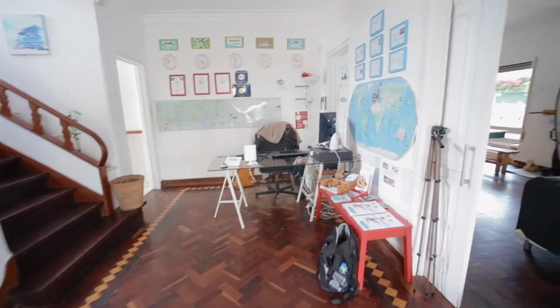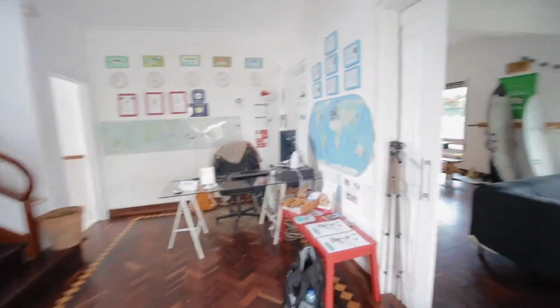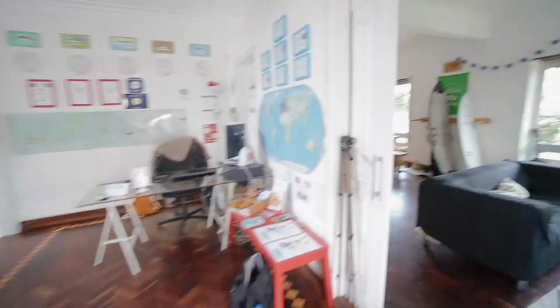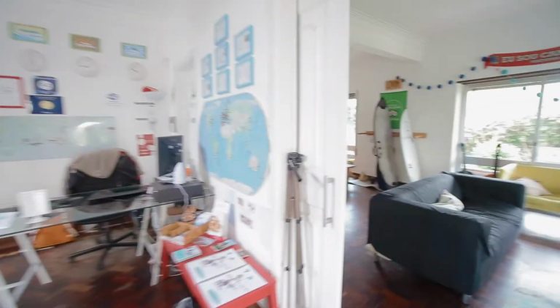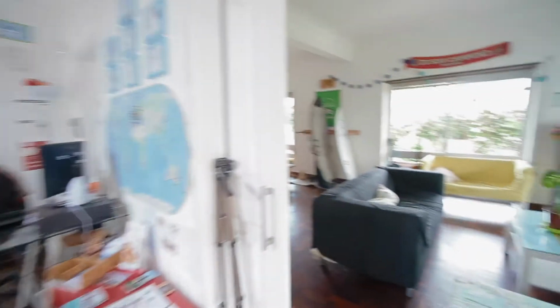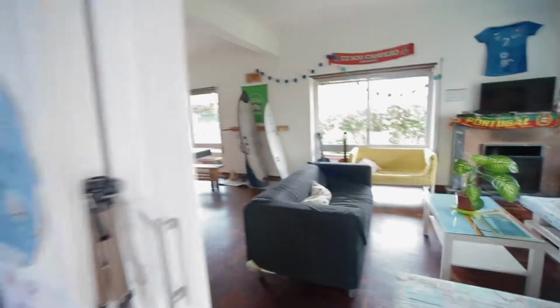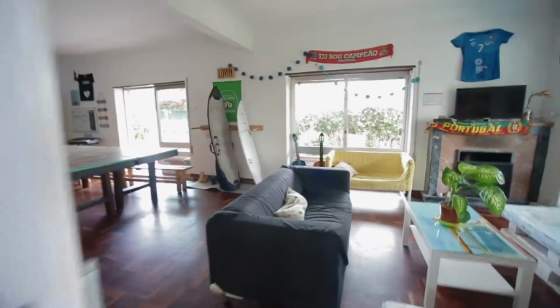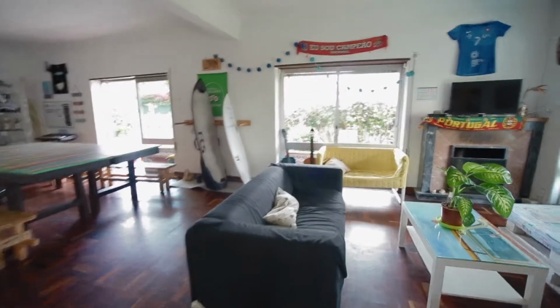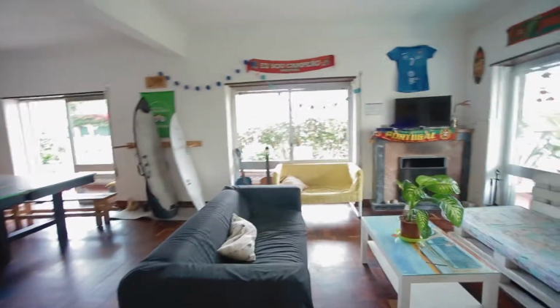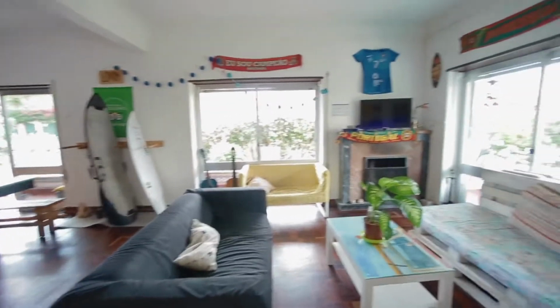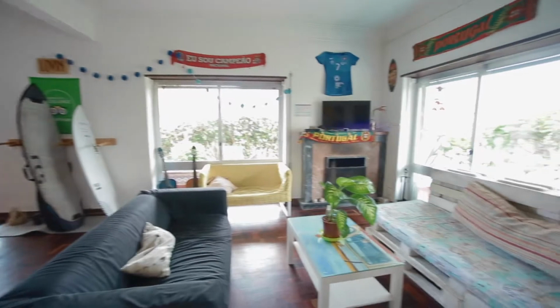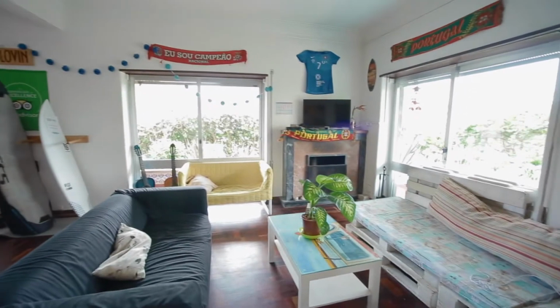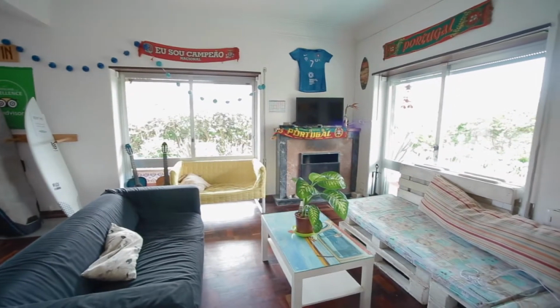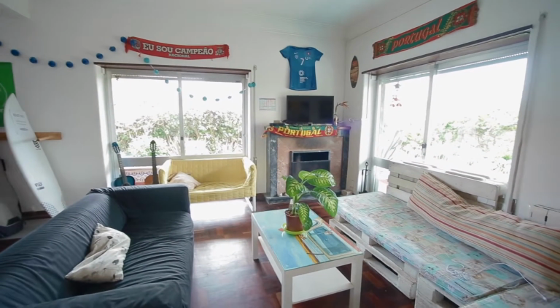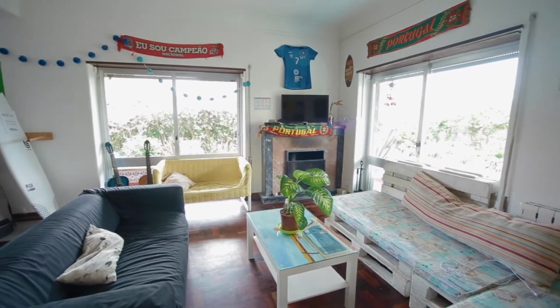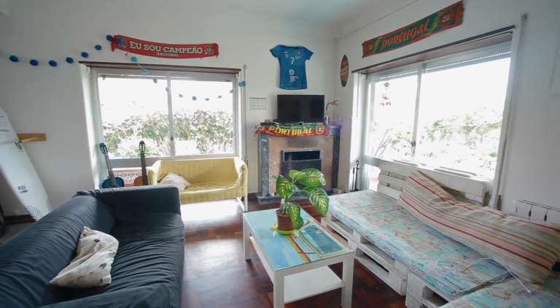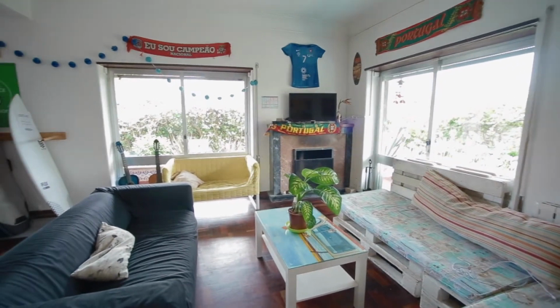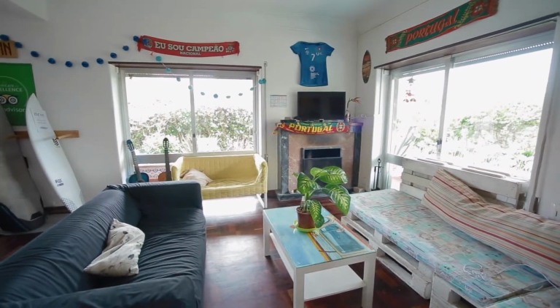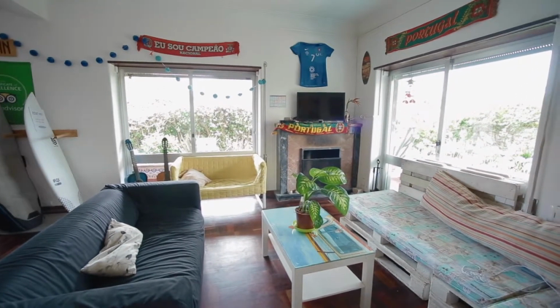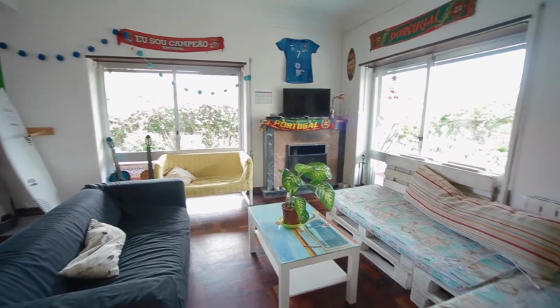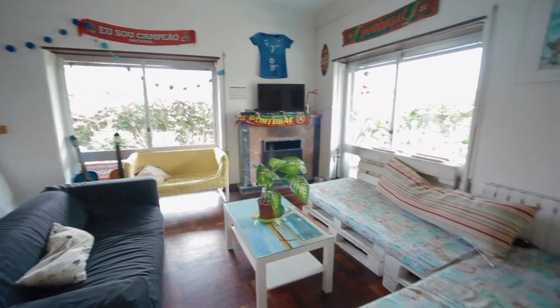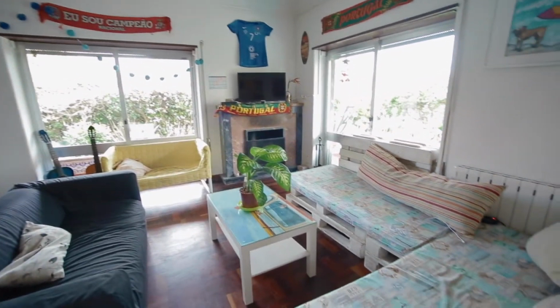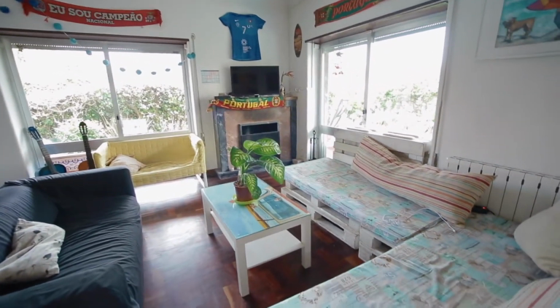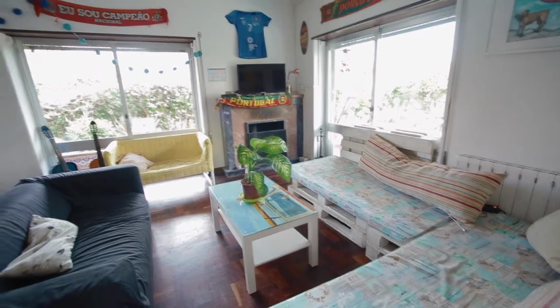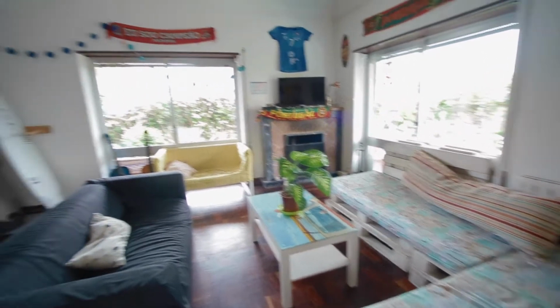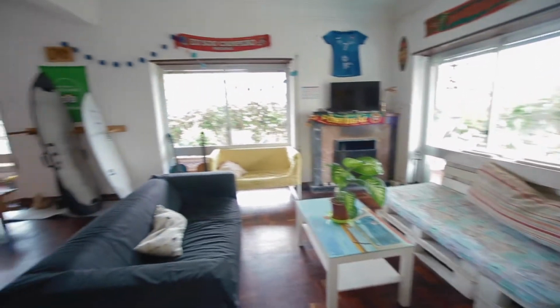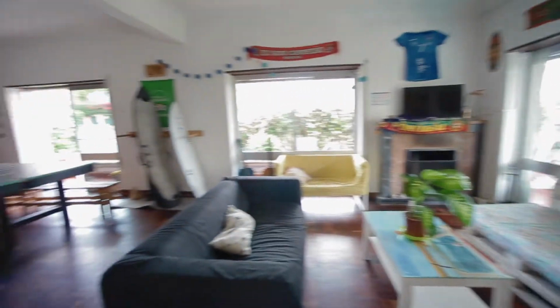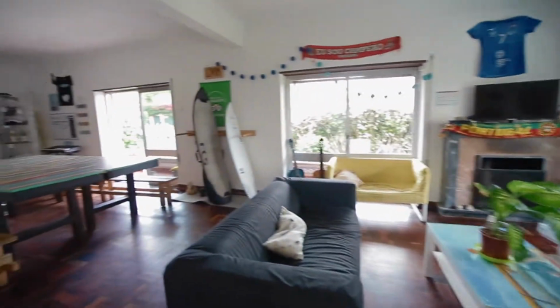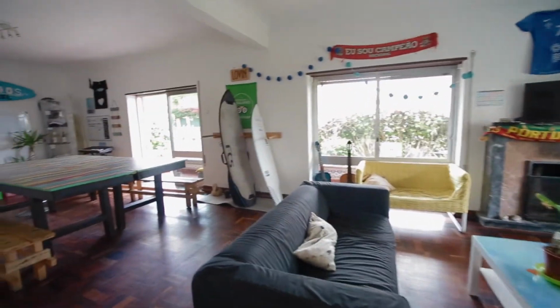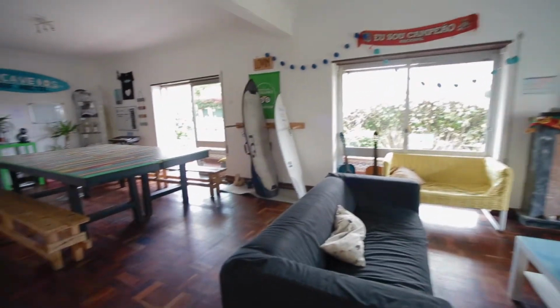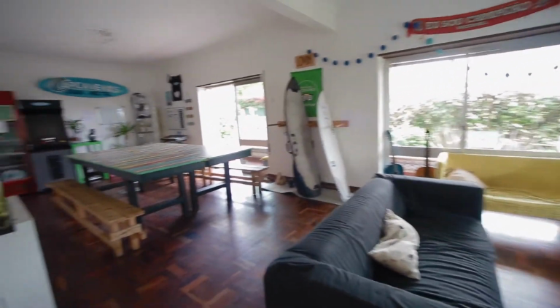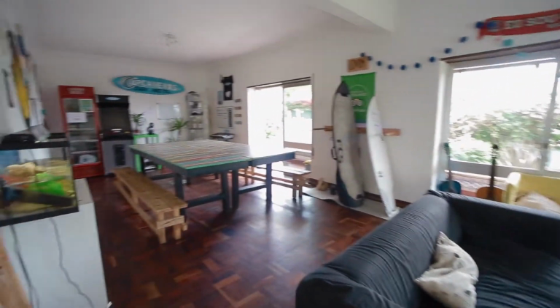Now we're gonna go into the living room. There is a television, sofas. There is a big dining room.